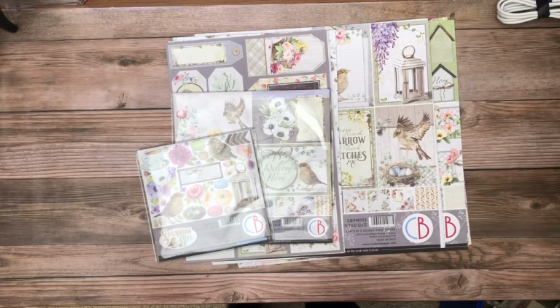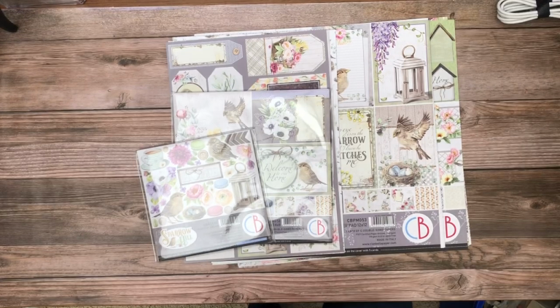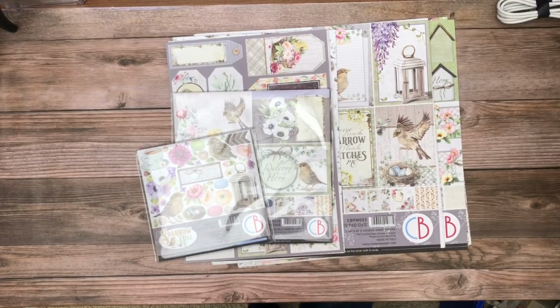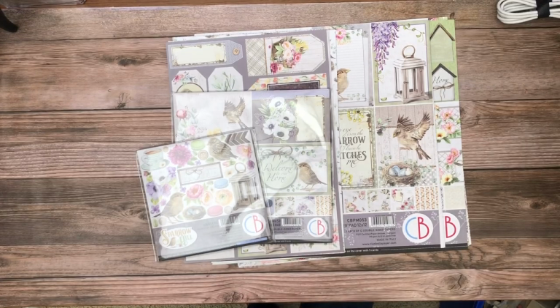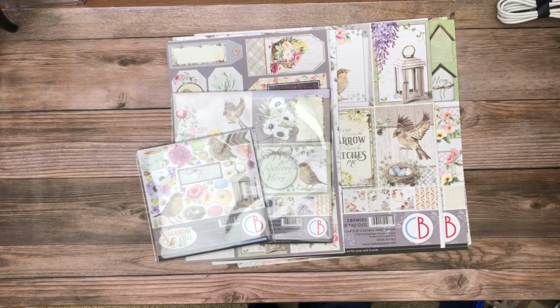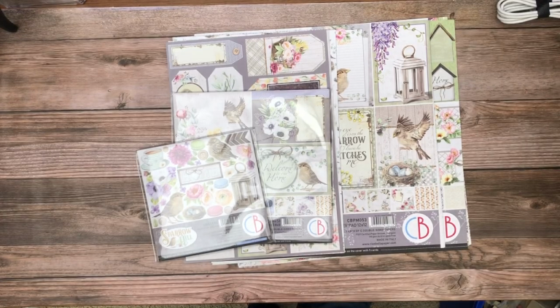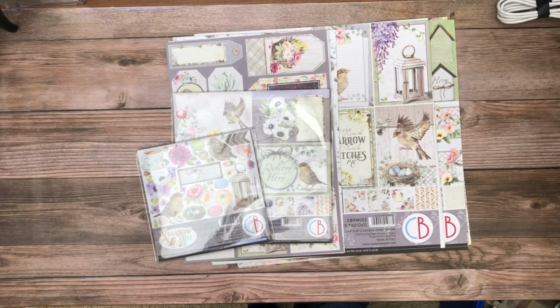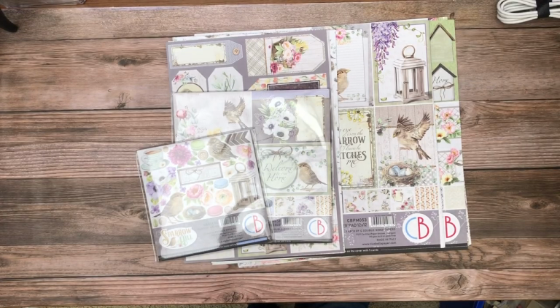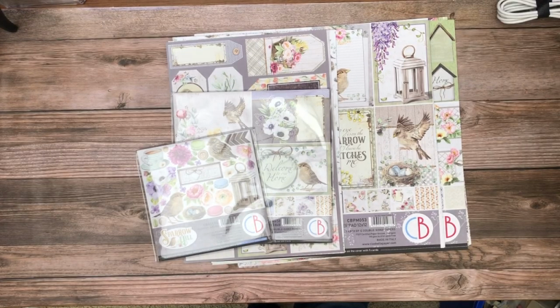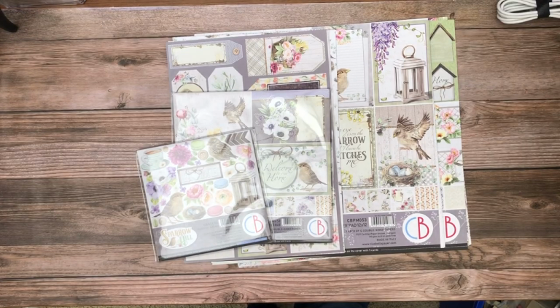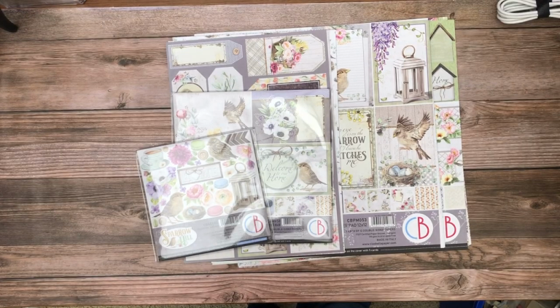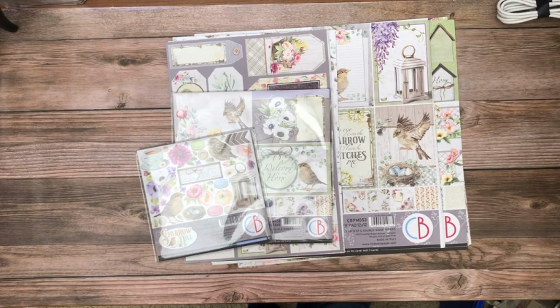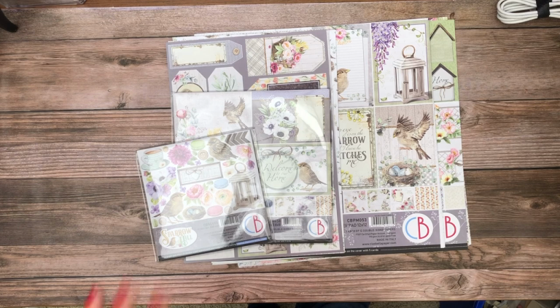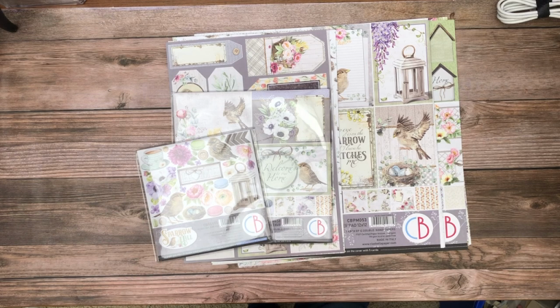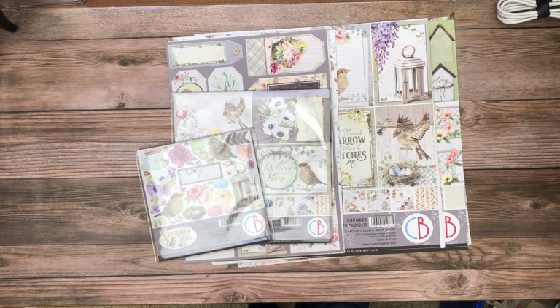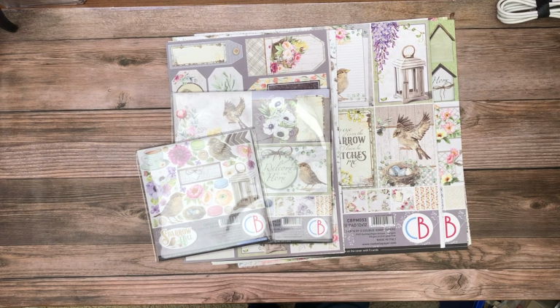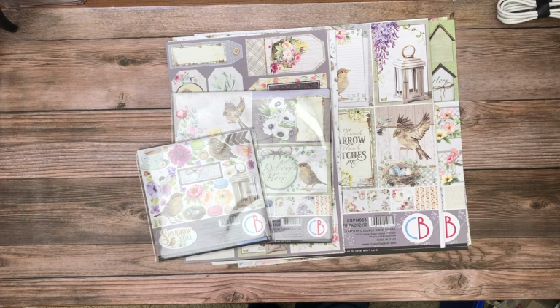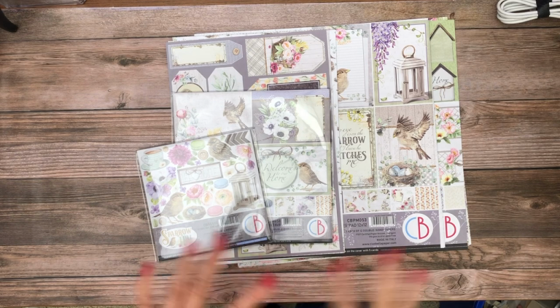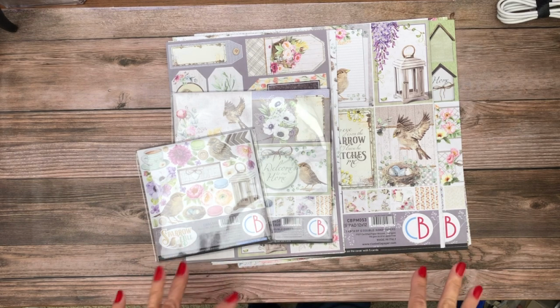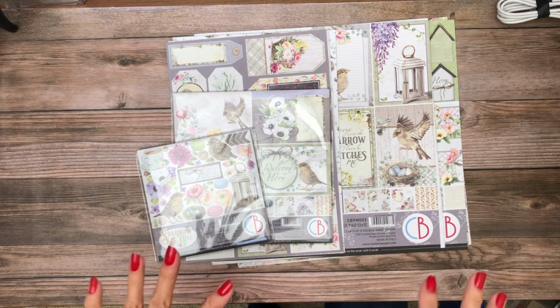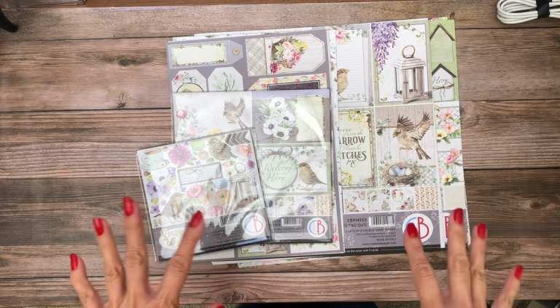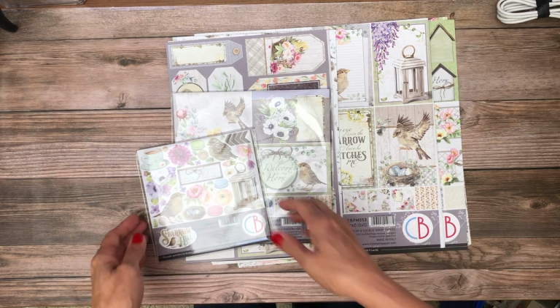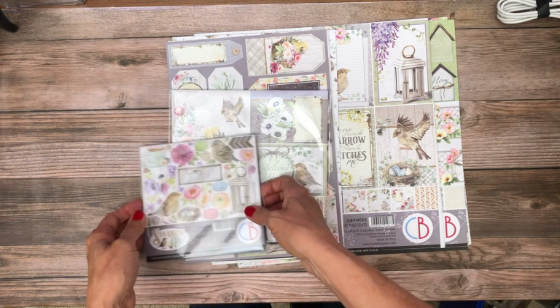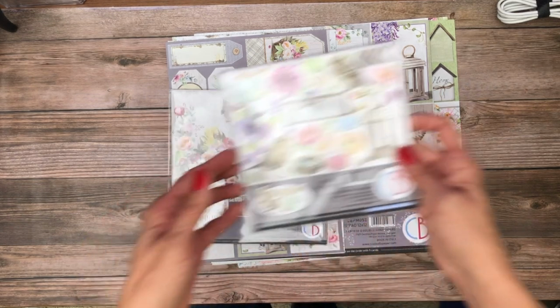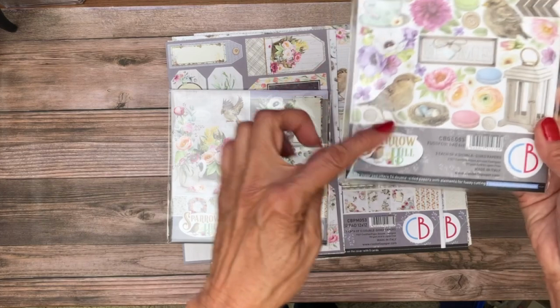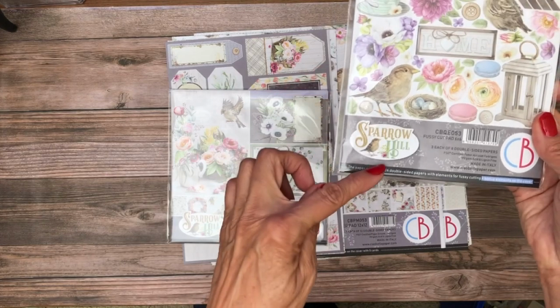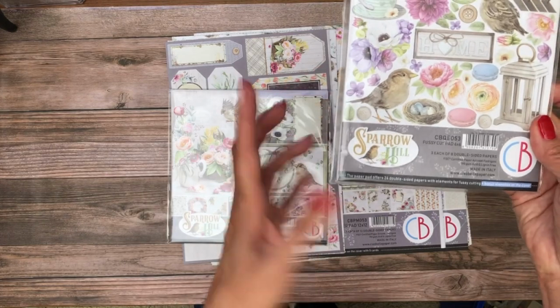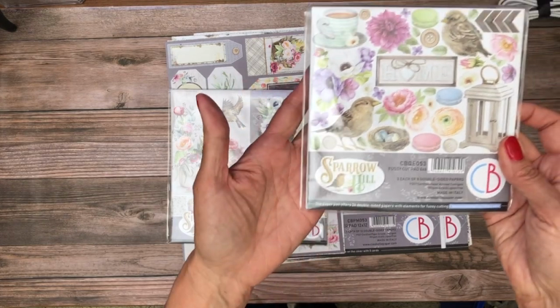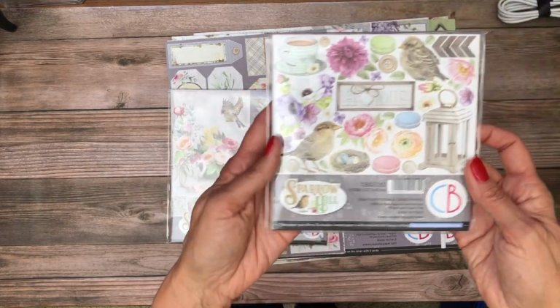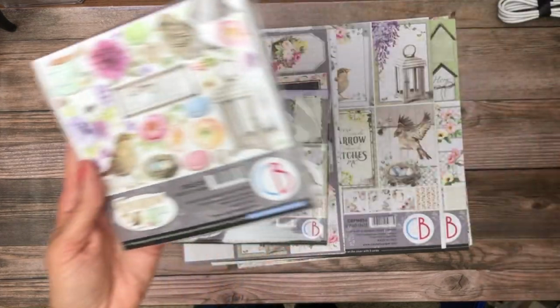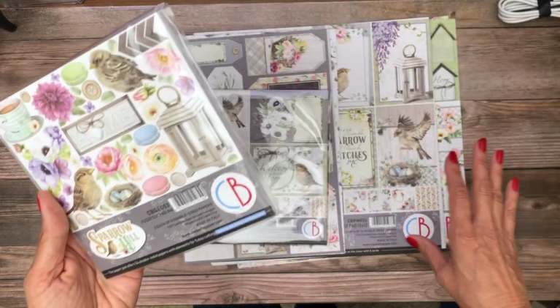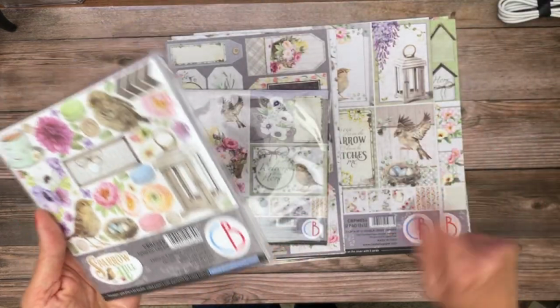Hey everyone, it's Daphne from Scrap and Create, and I'm going to do a quick reveal for you. We expanded the spring release for Chow Bella and added this latest collection which is called Sparrow Hill.